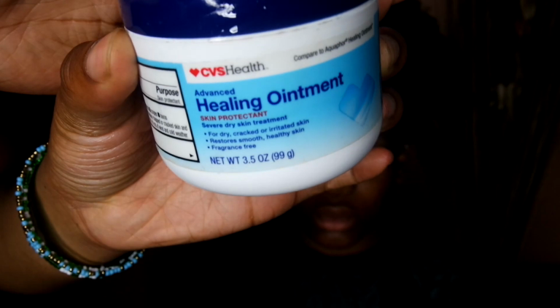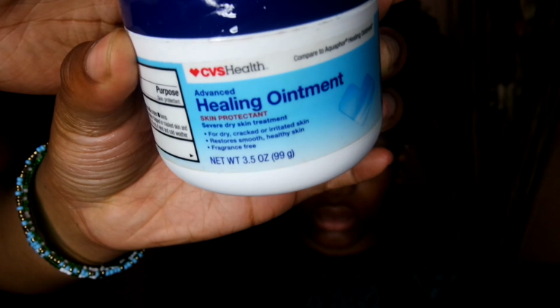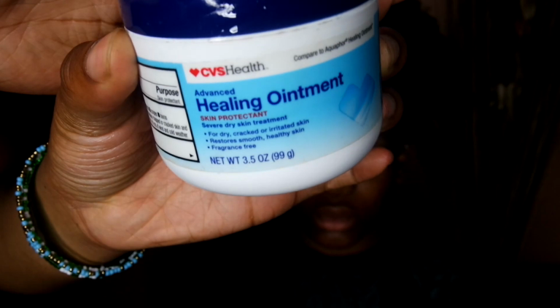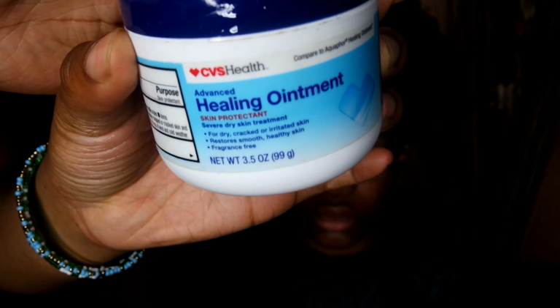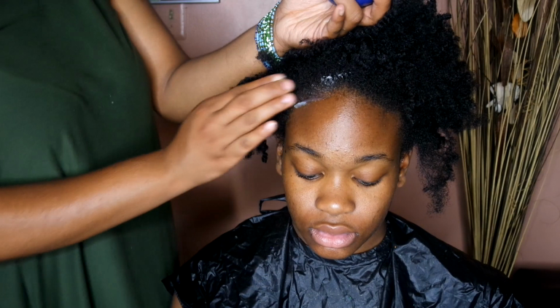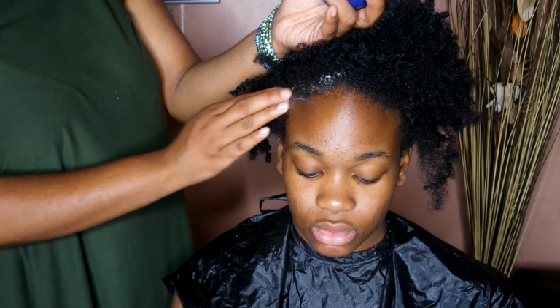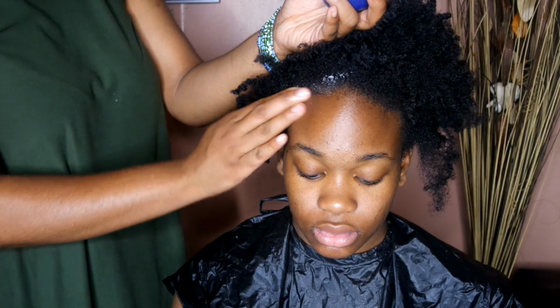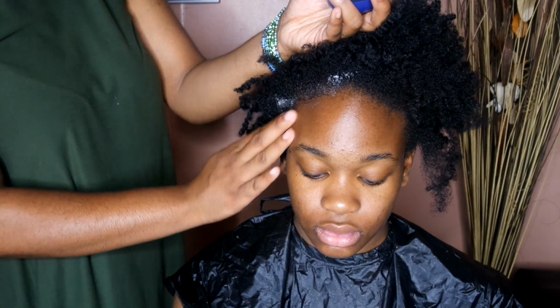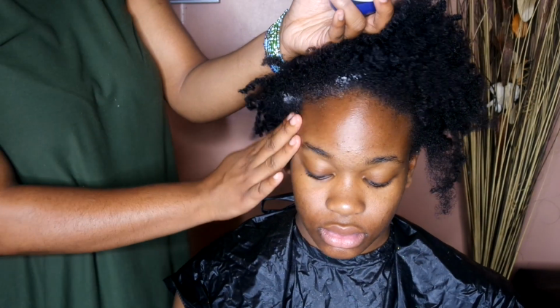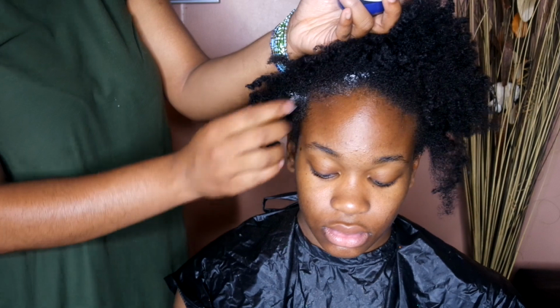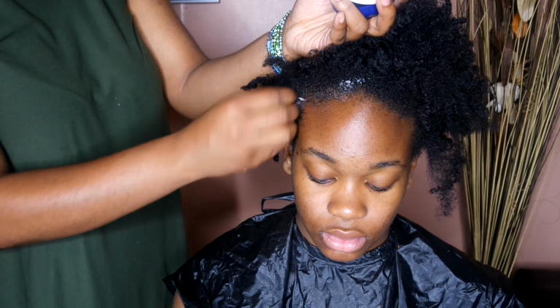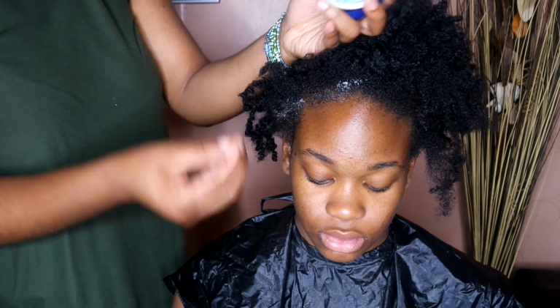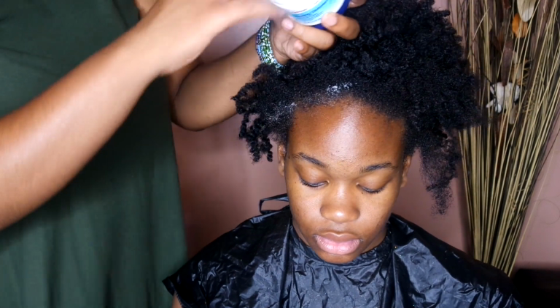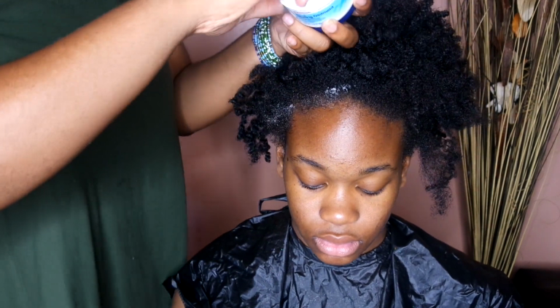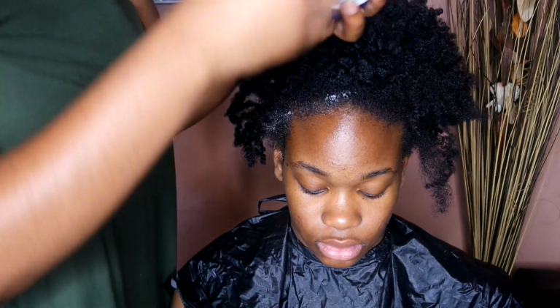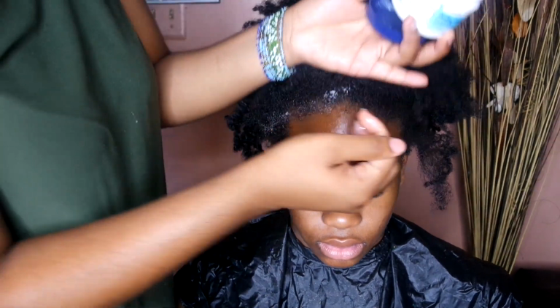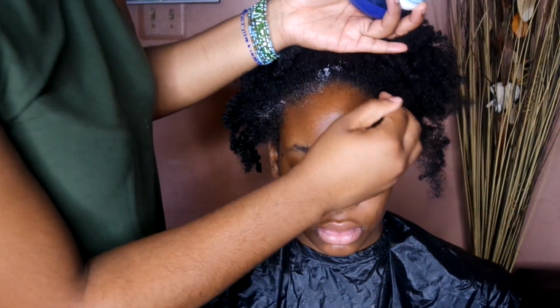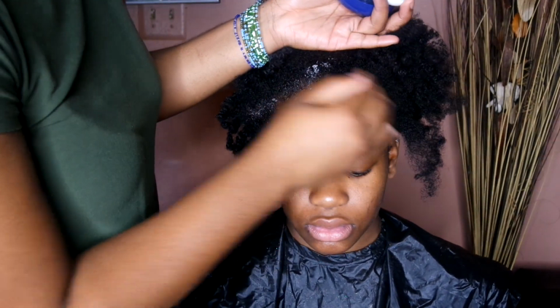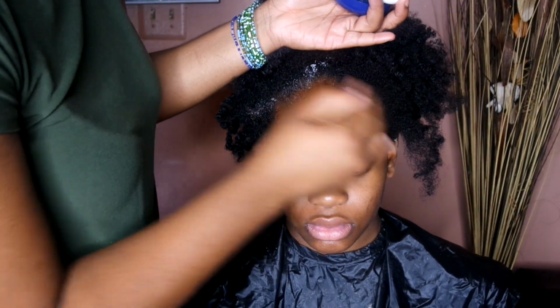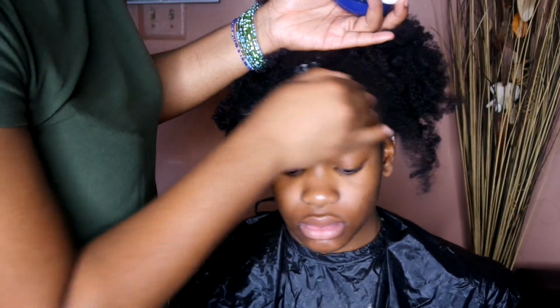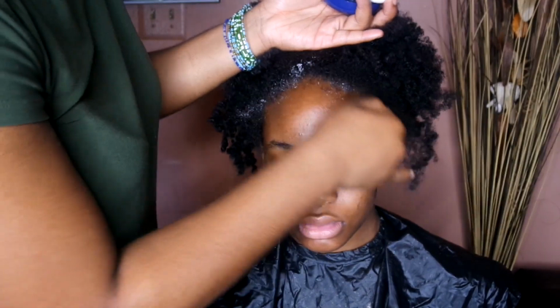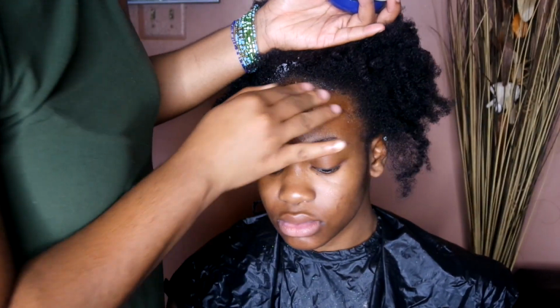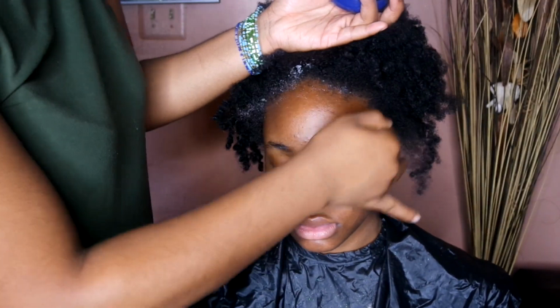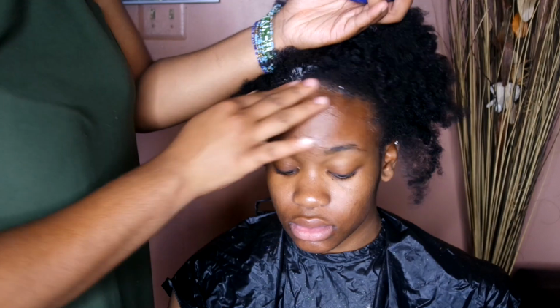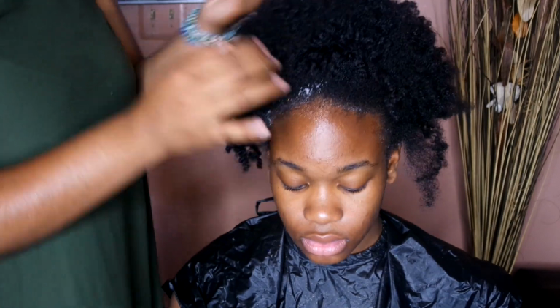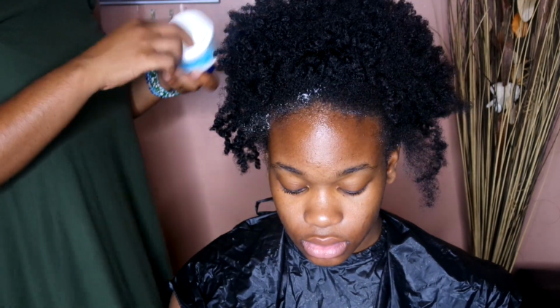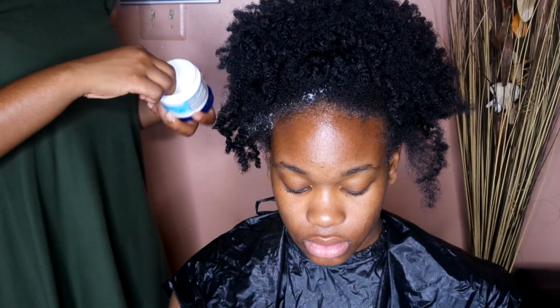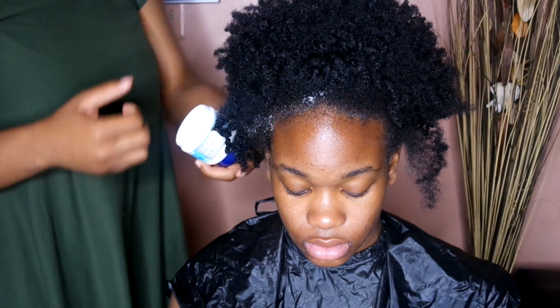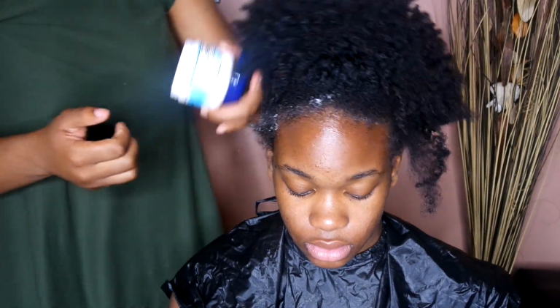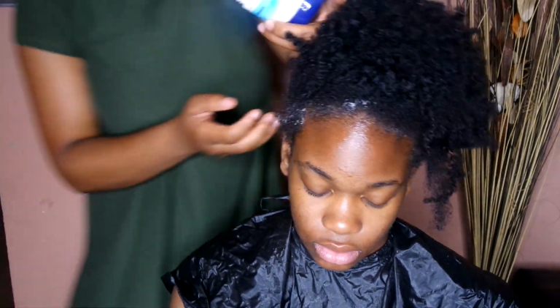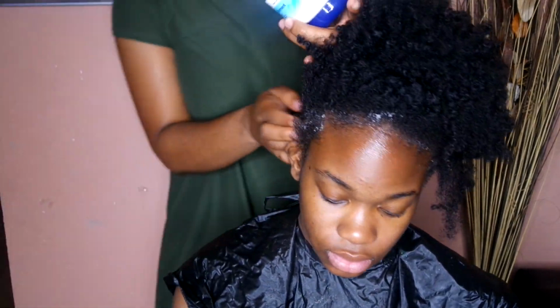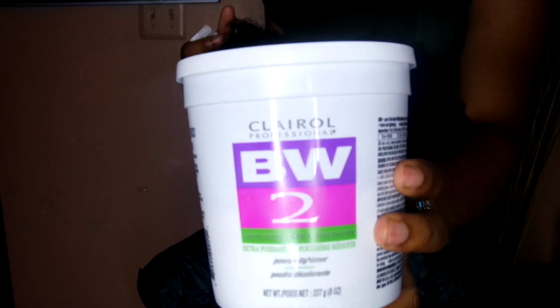So first, just like a perm, we're going to get that Vaseline and put it on our edges so that our forehead does not turn the color we are dyeing our hair. I'm just going to go ahead and put that around the perimeter of the hair, all around.